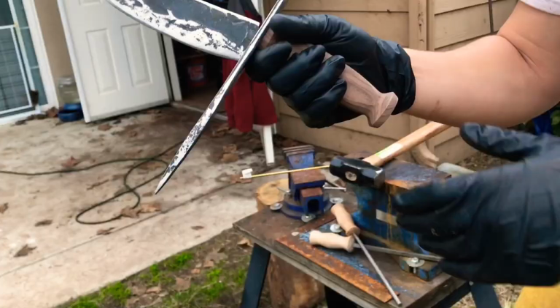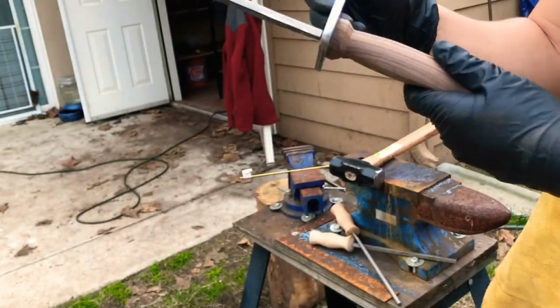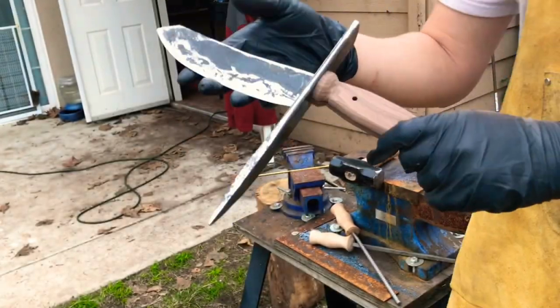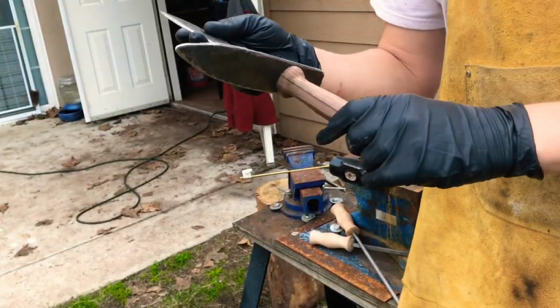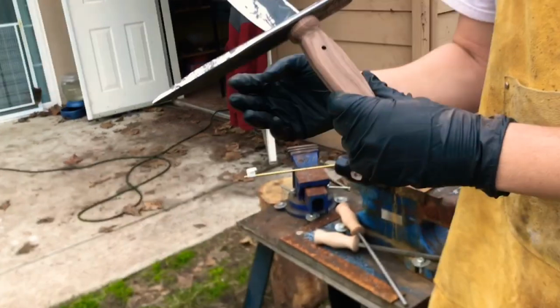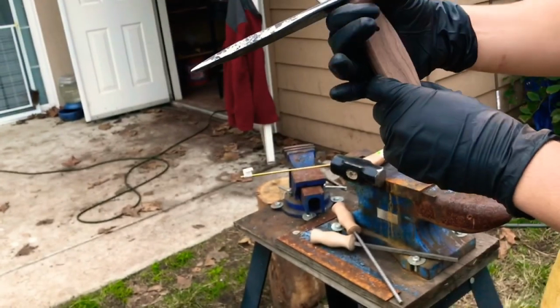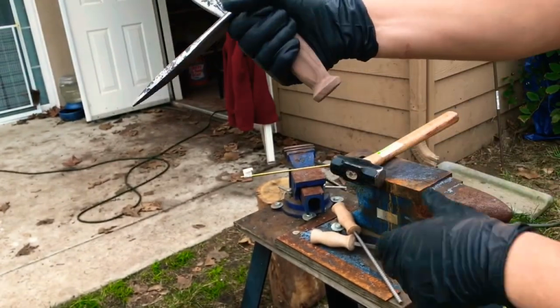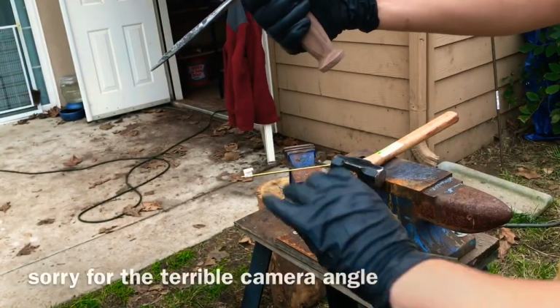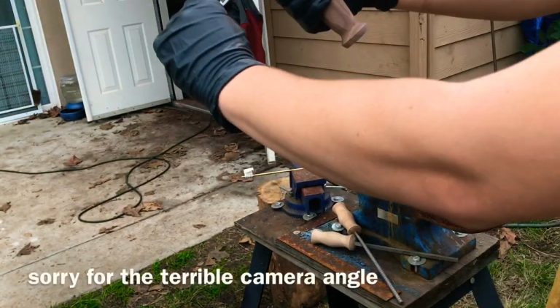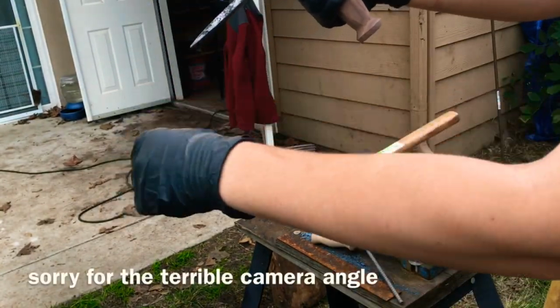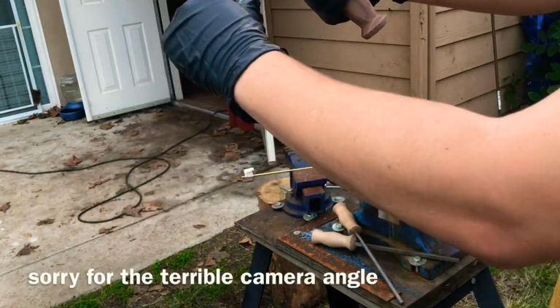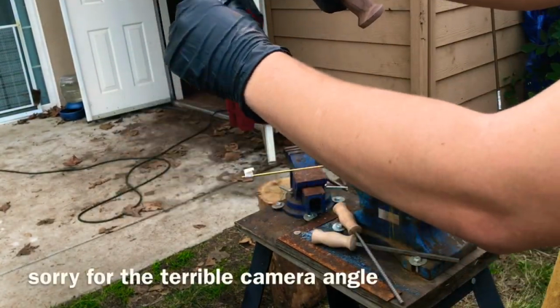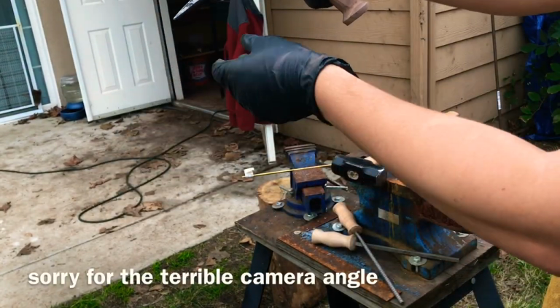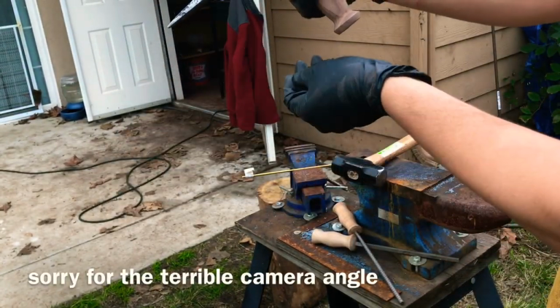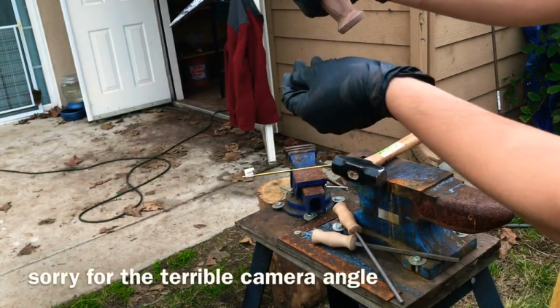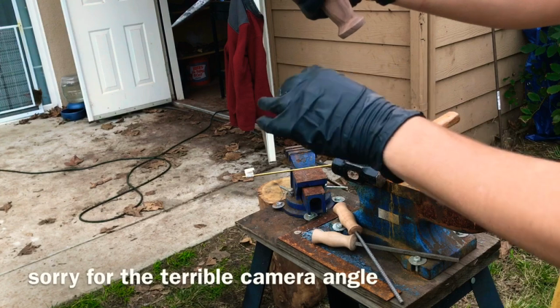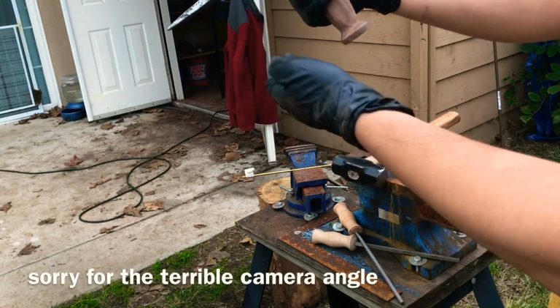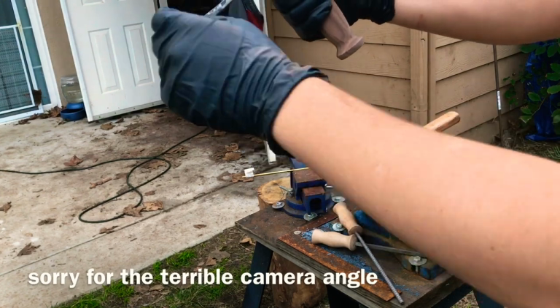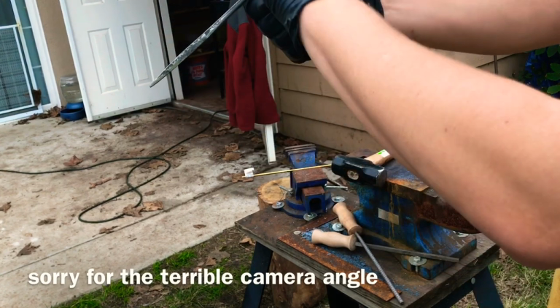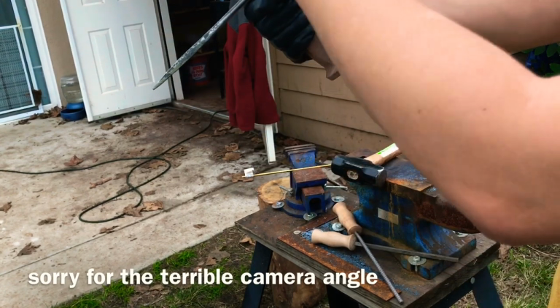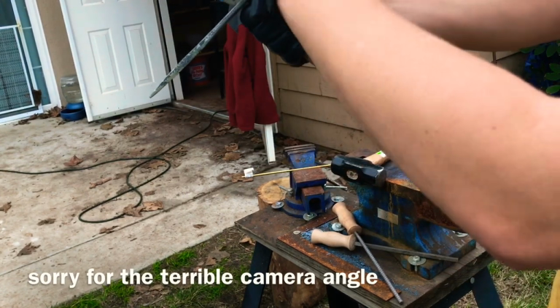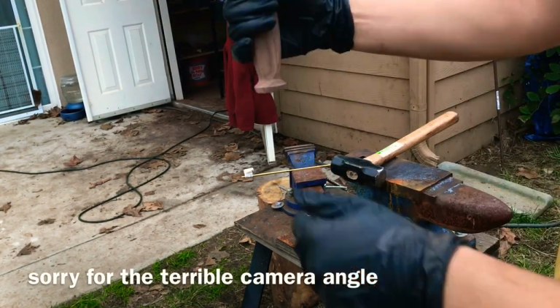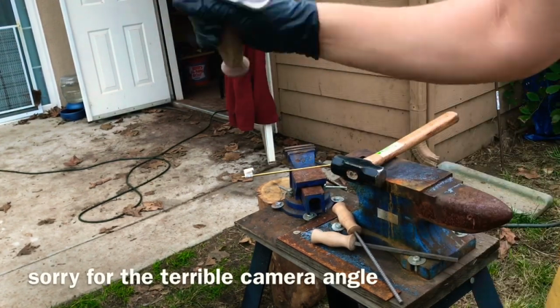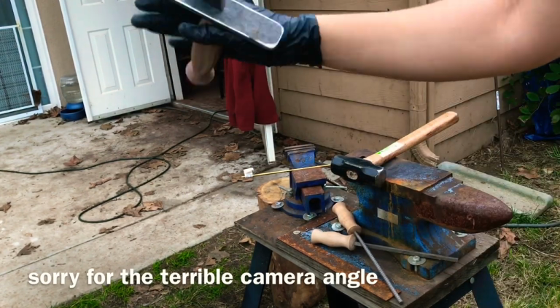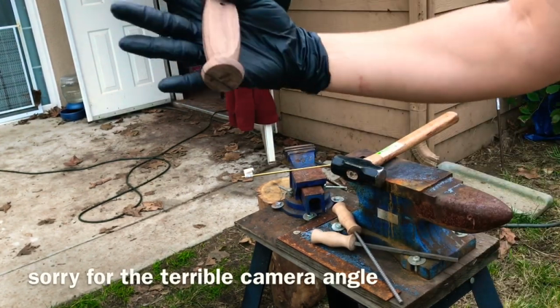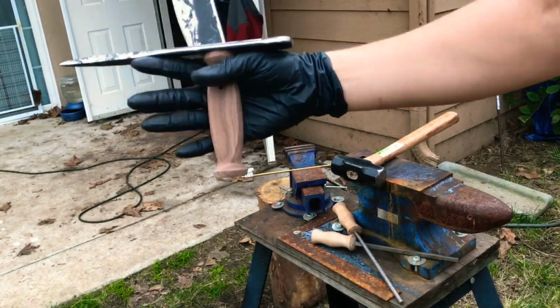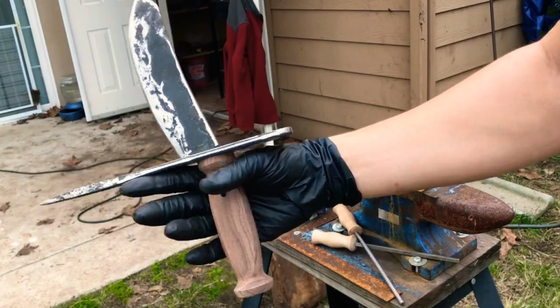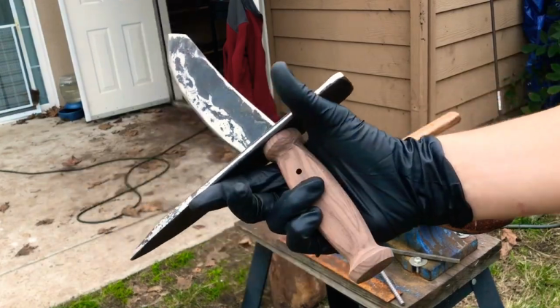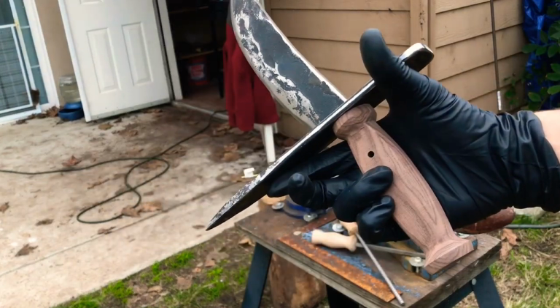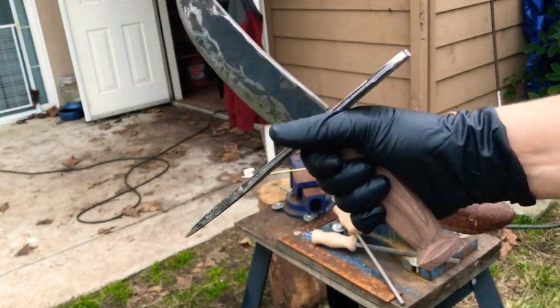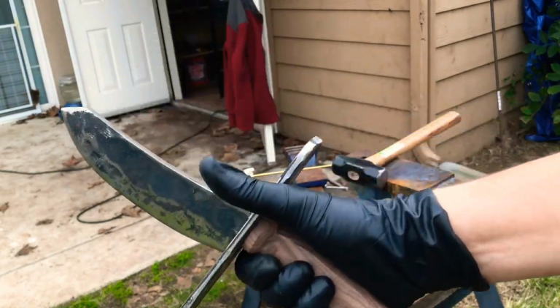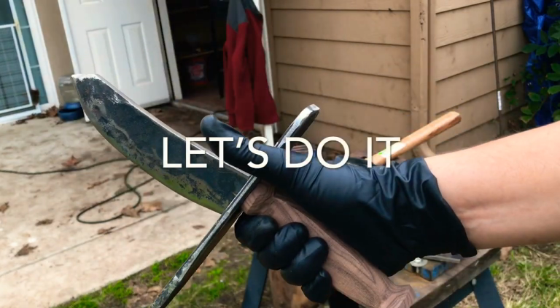This knife is really coming along. The next thing we're going to do is get this thing in the forge, bend this part down for the handguard, and then bend this part up. Then we're going to epoxy it all together and put a pin in it, so let's do it.